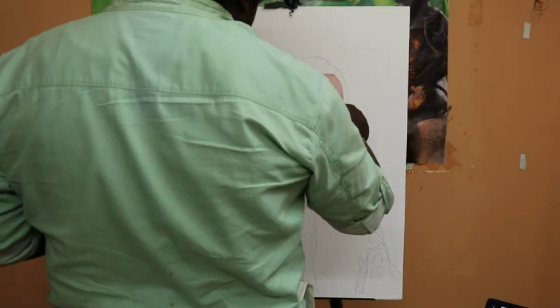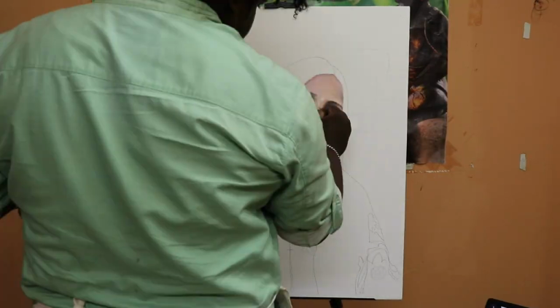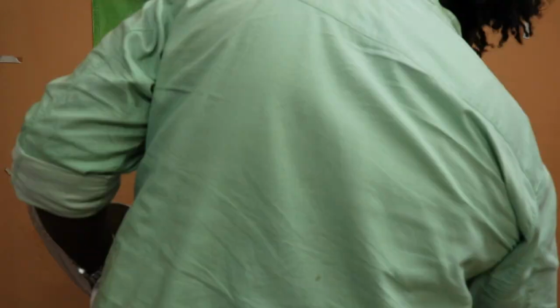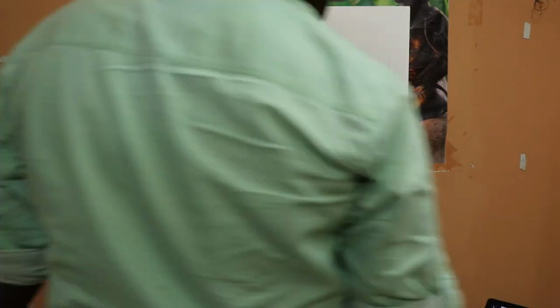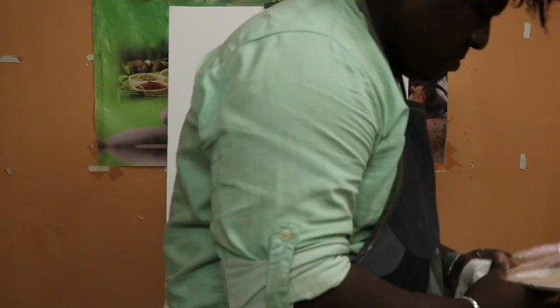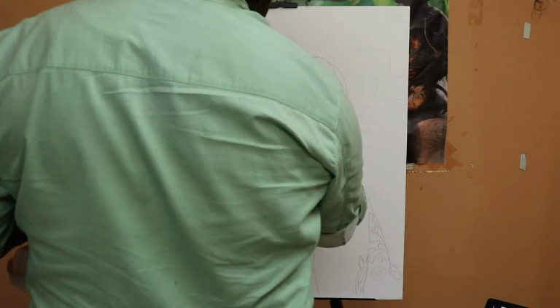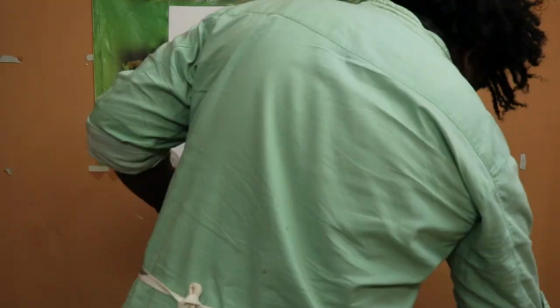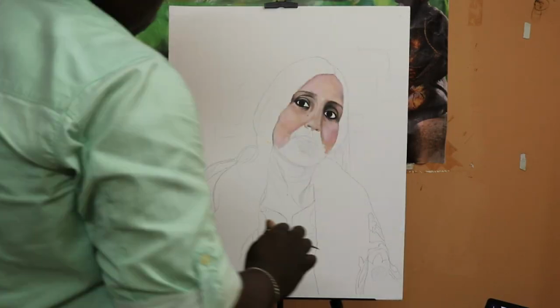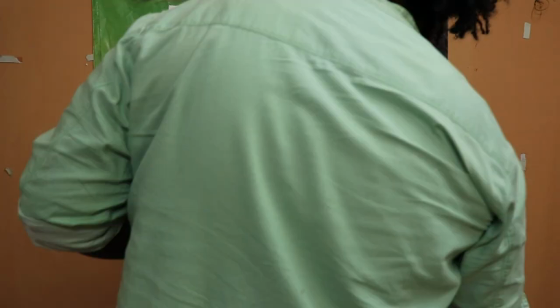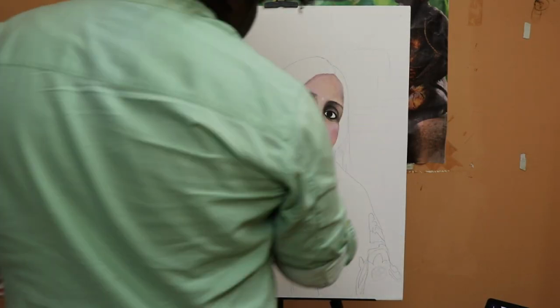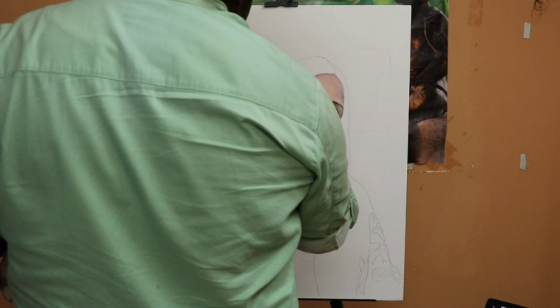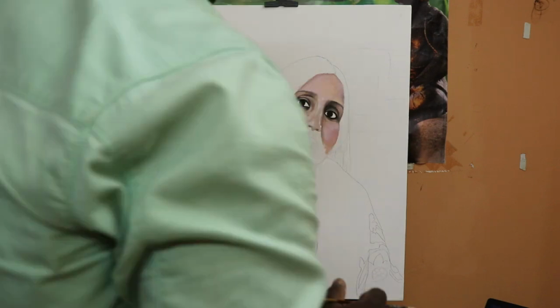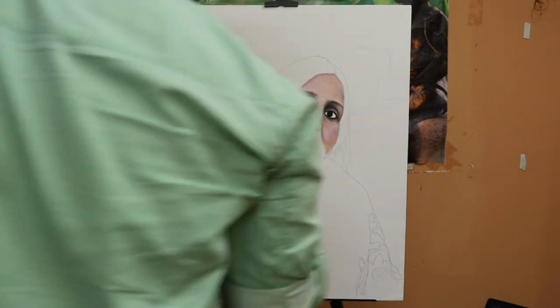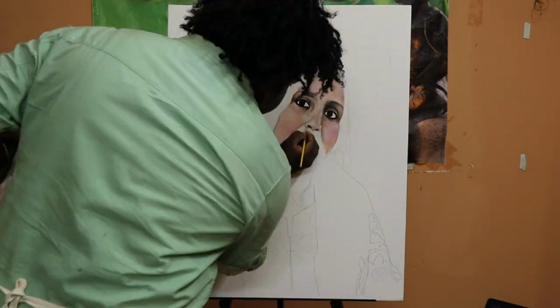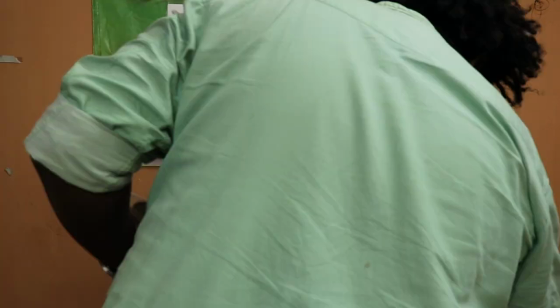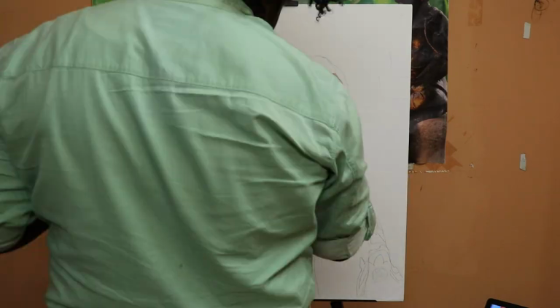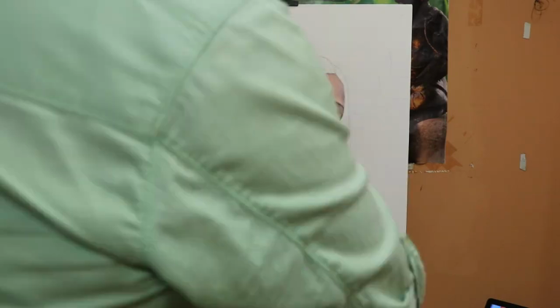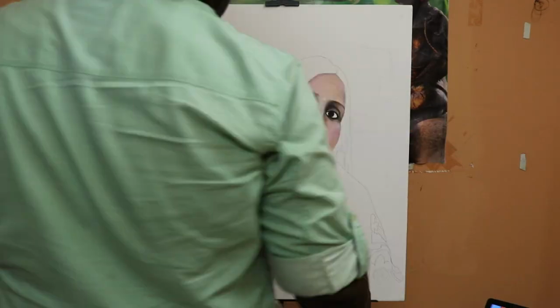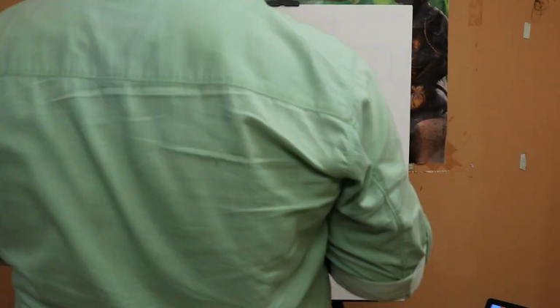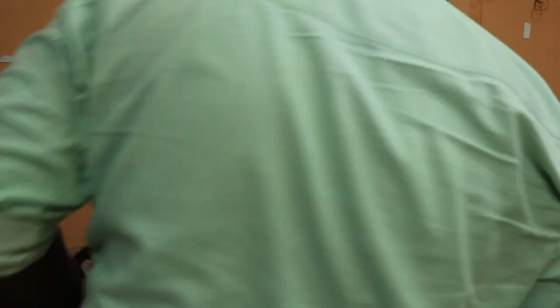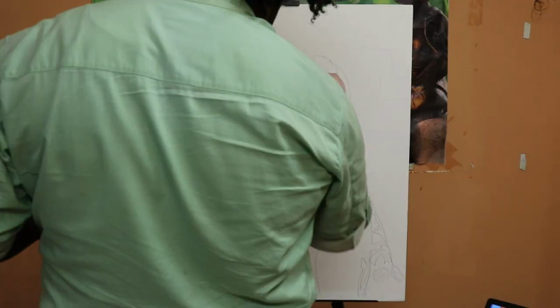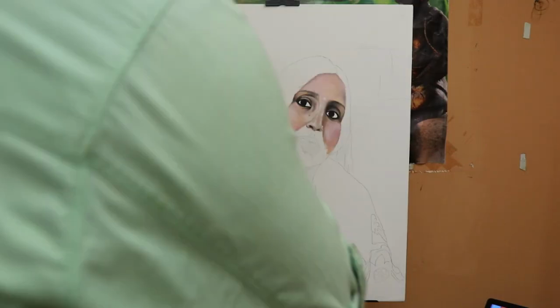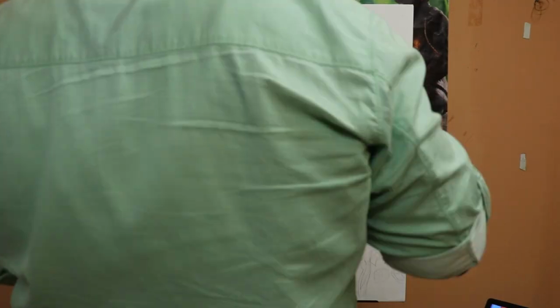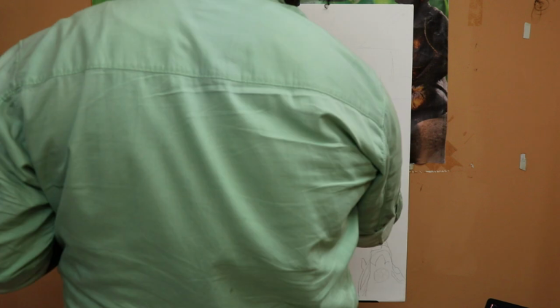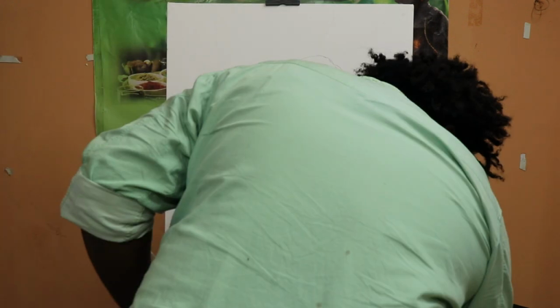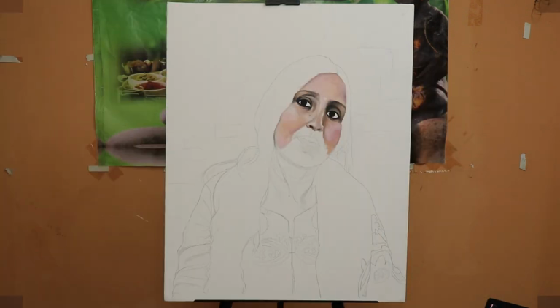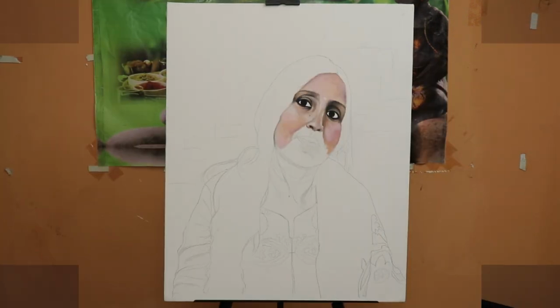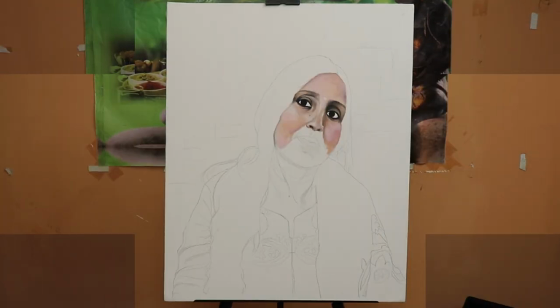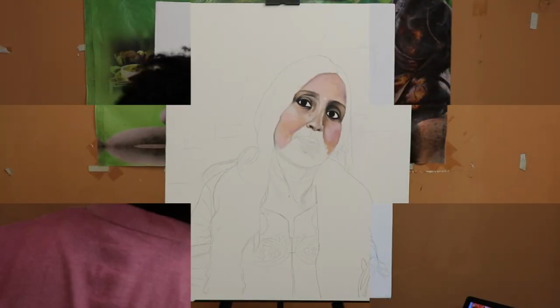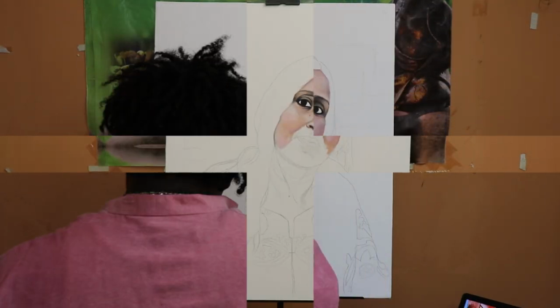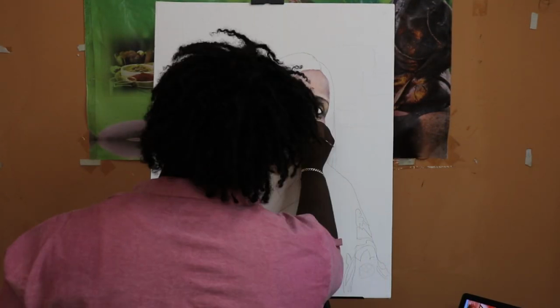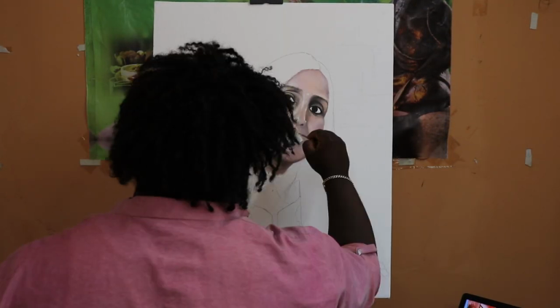Let's come to the painting process. Before that, please do not forget to subscribe to my channel and click on that bell icon. This painting is done on a 24x30 inches stretched canvas with acrylic paints.